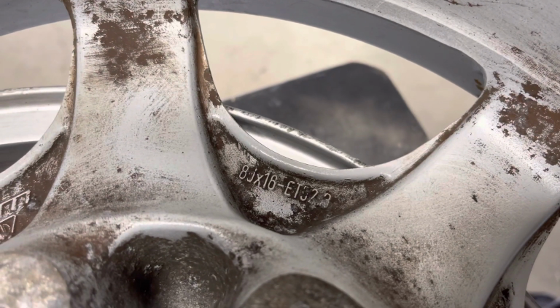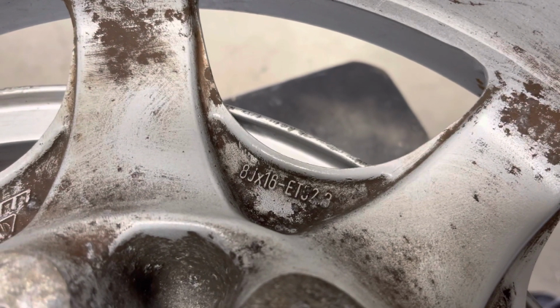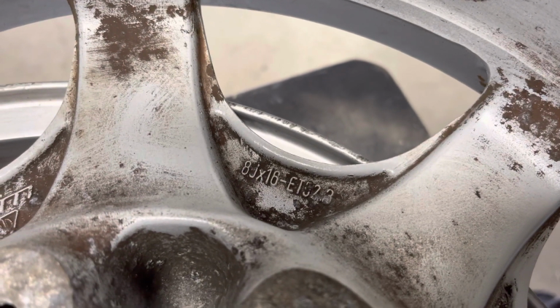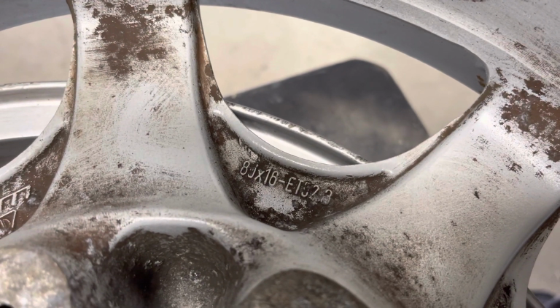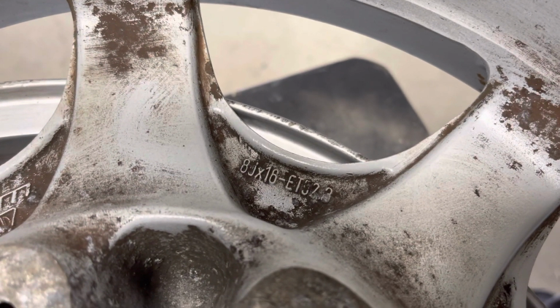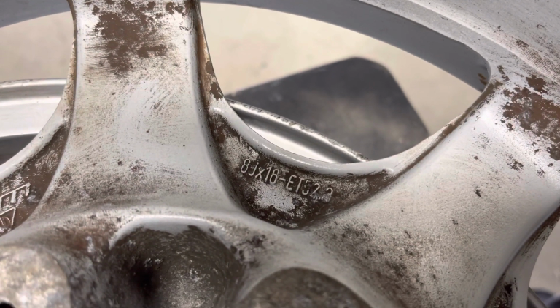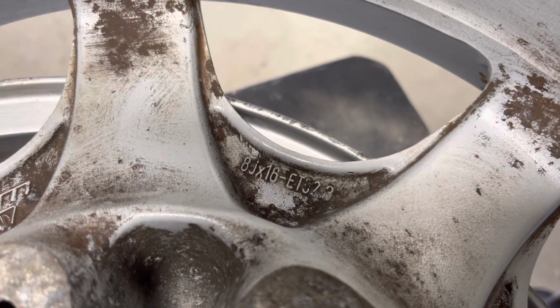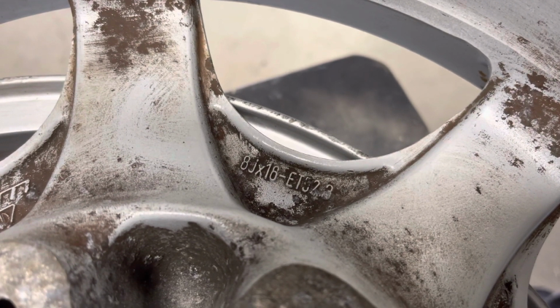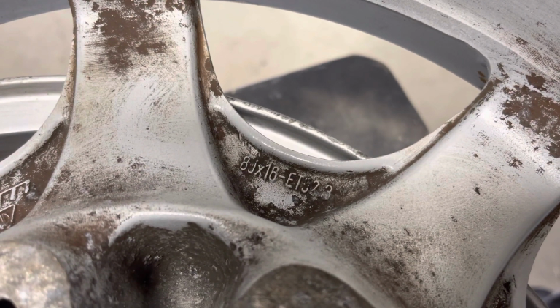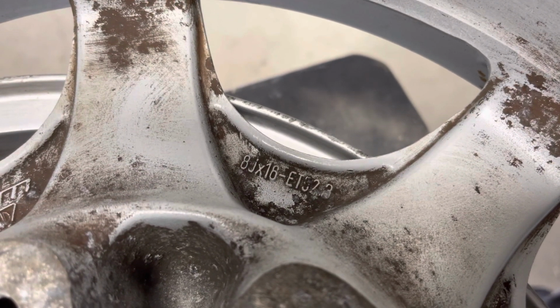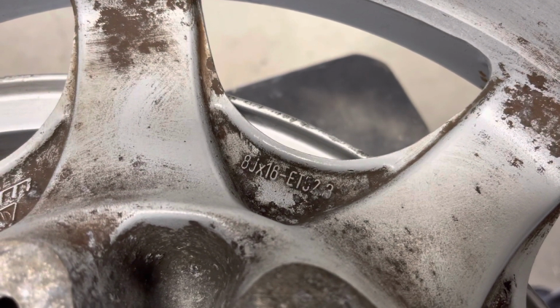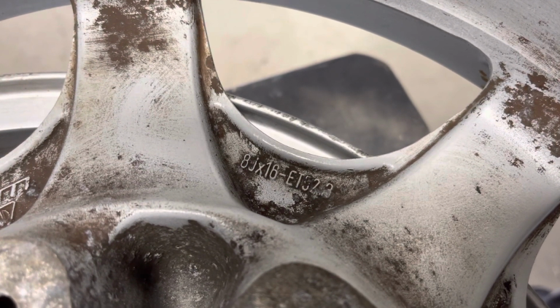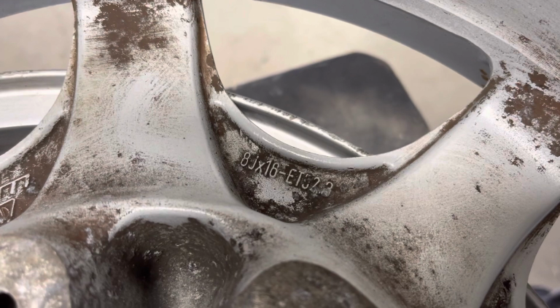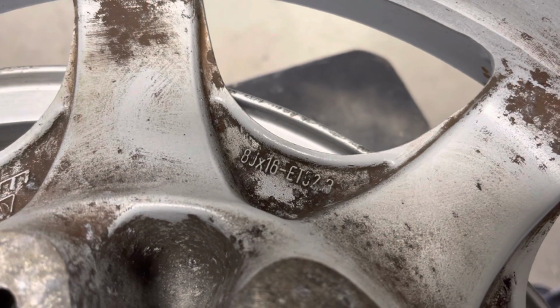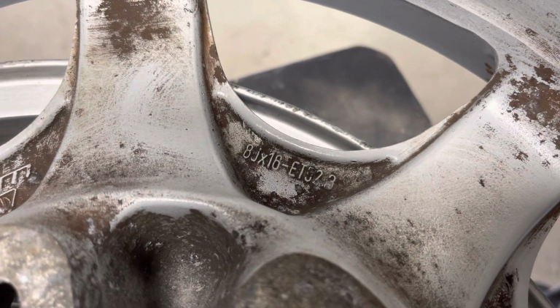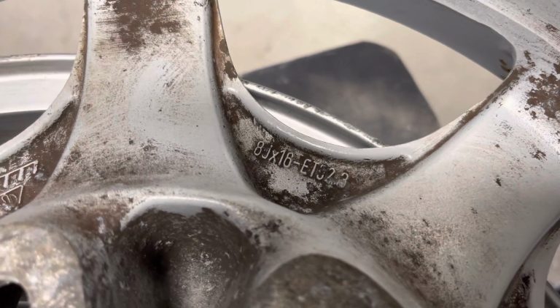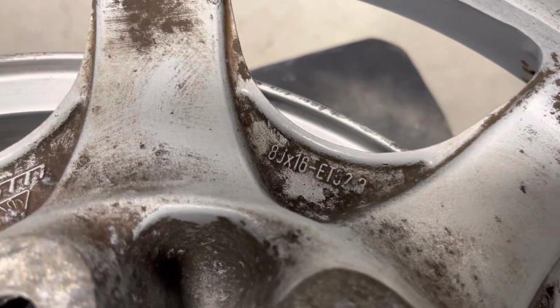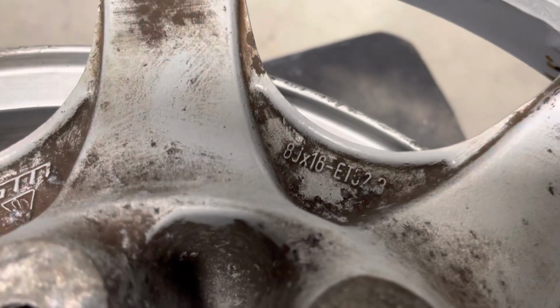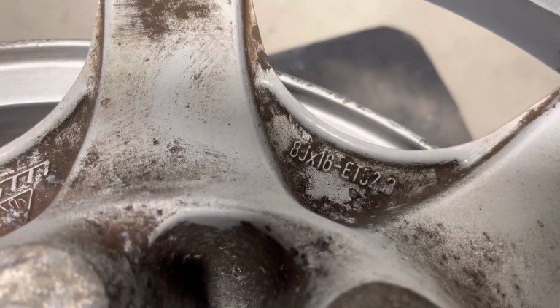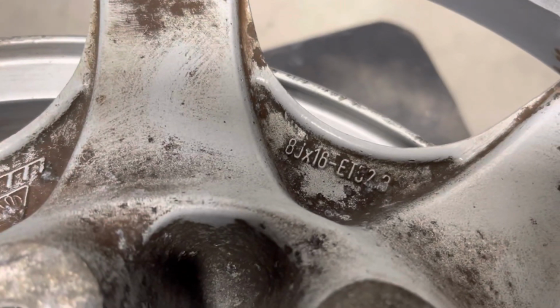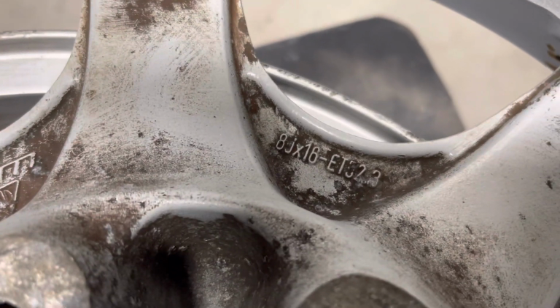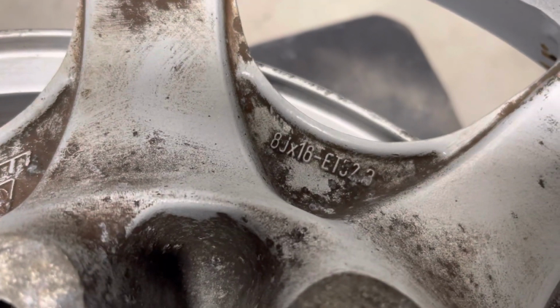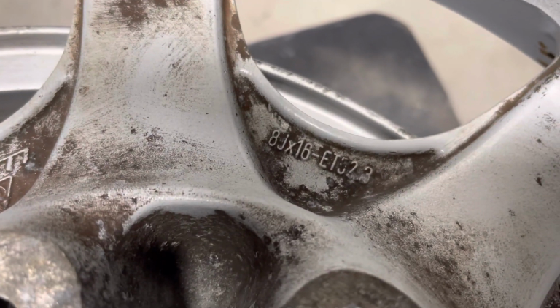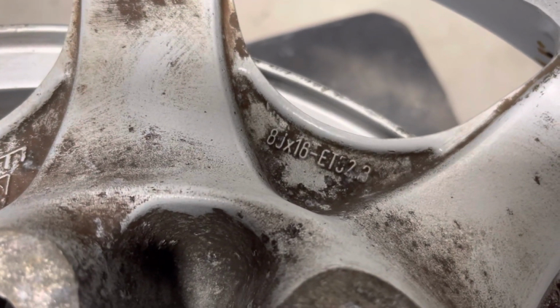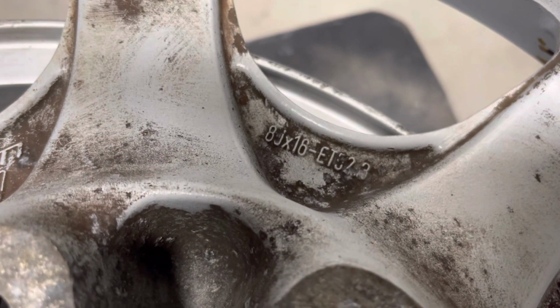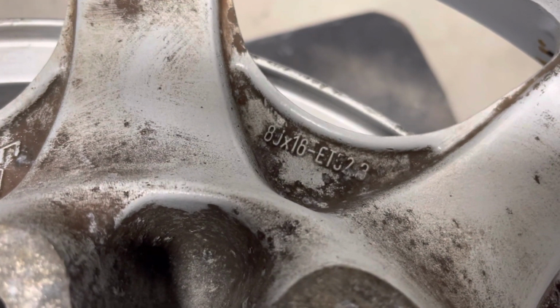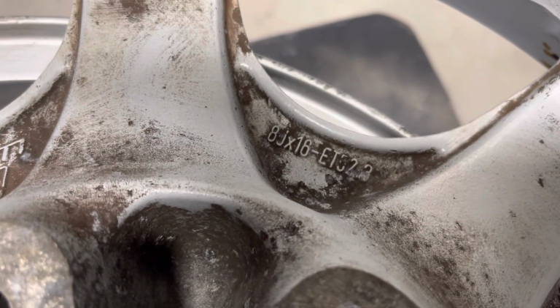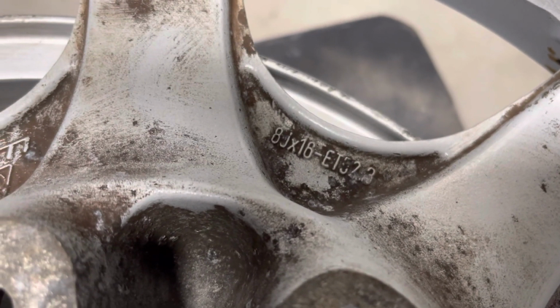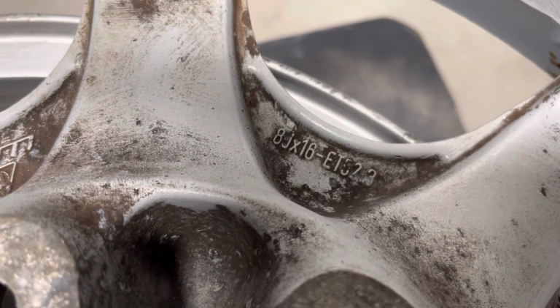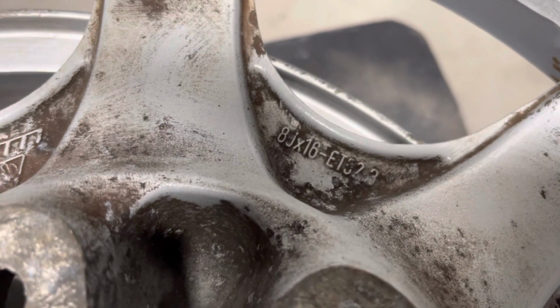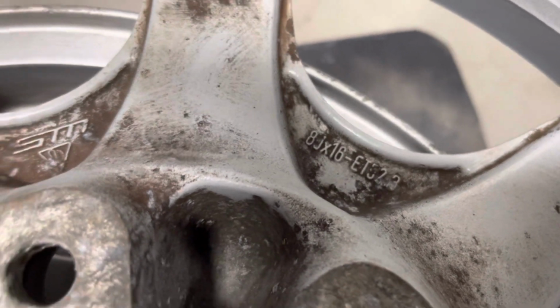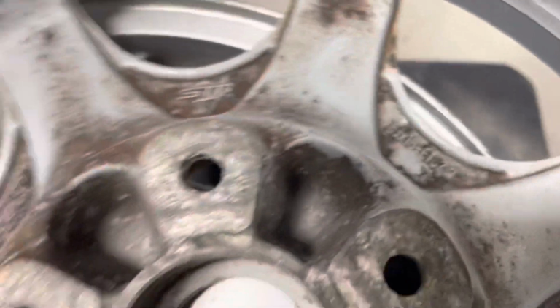You can see they're 16 inches. They're 8 inches wide. The offset is 52.3.